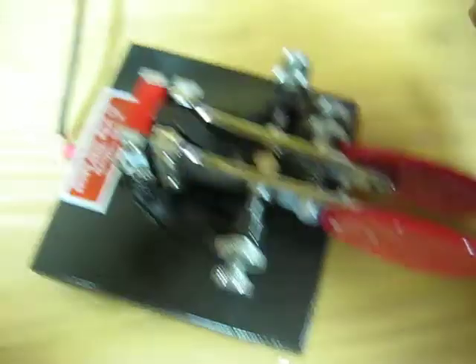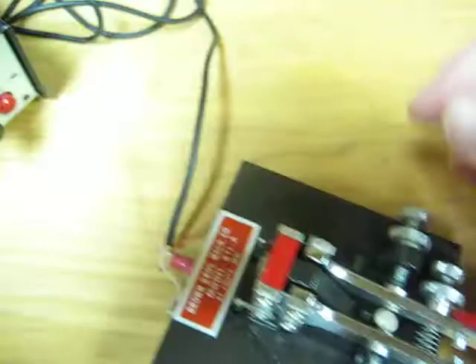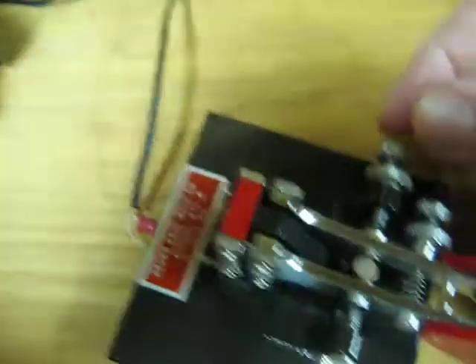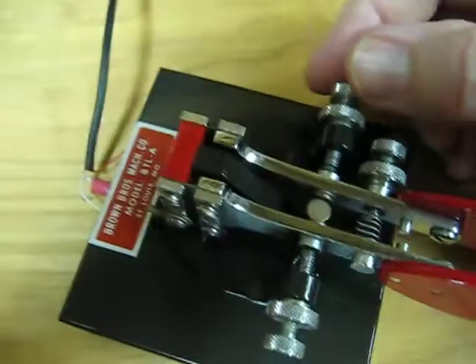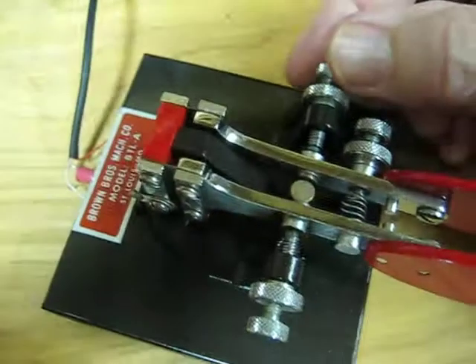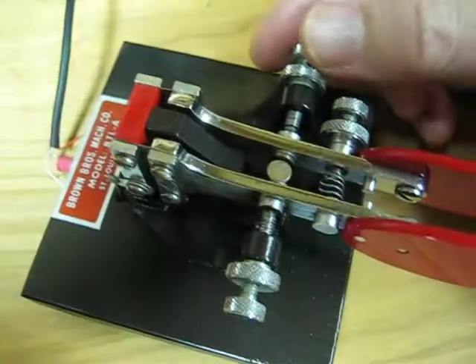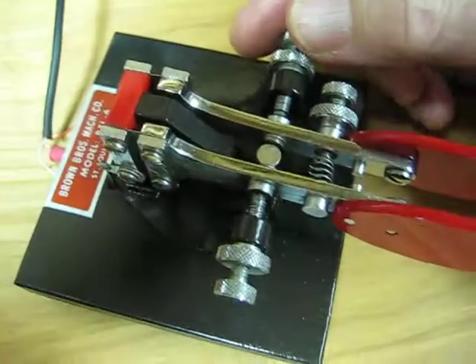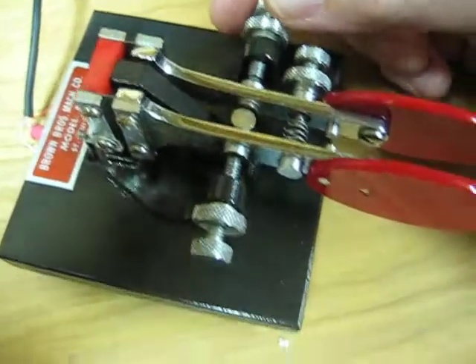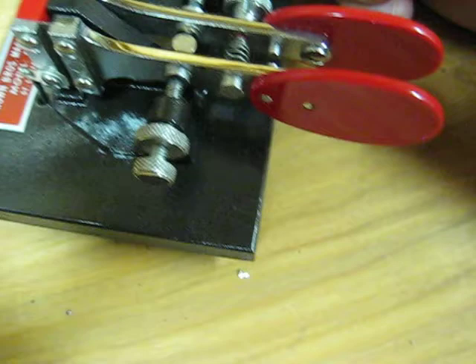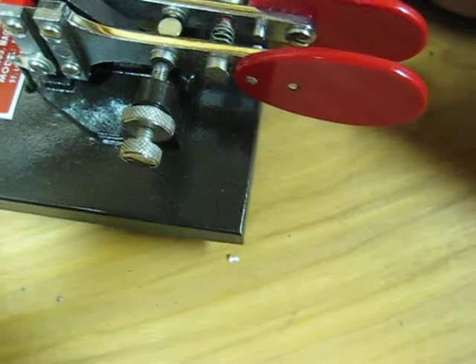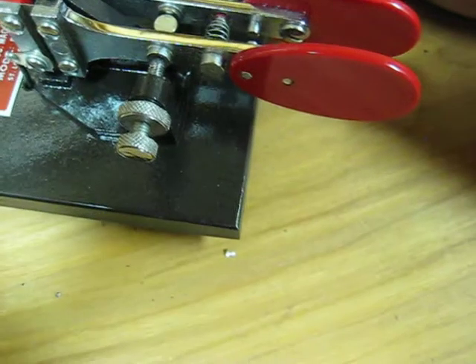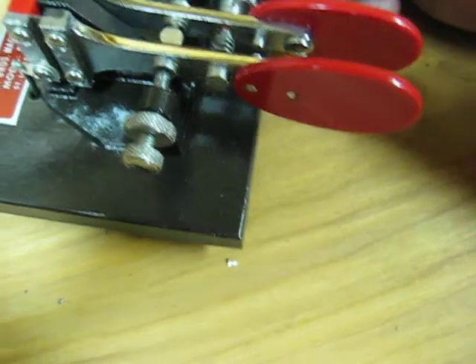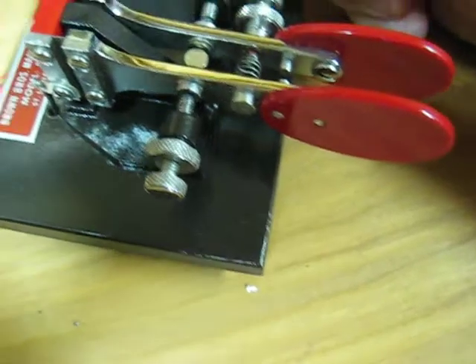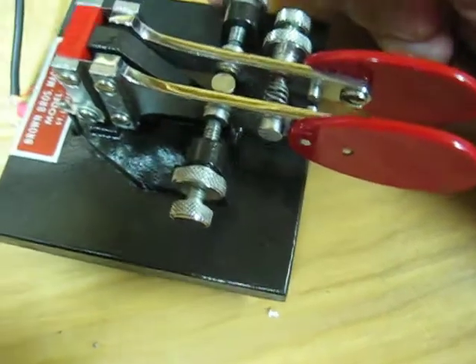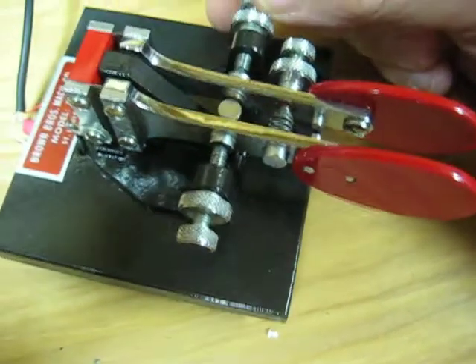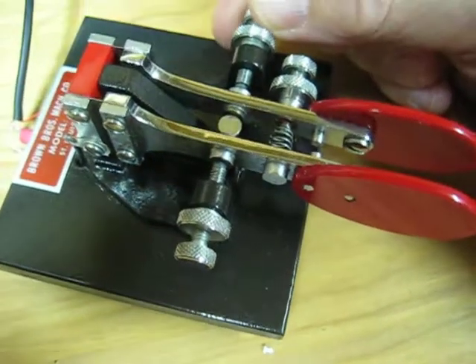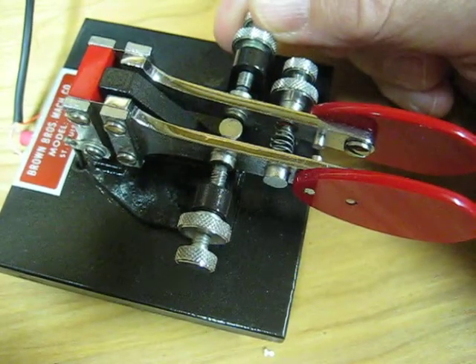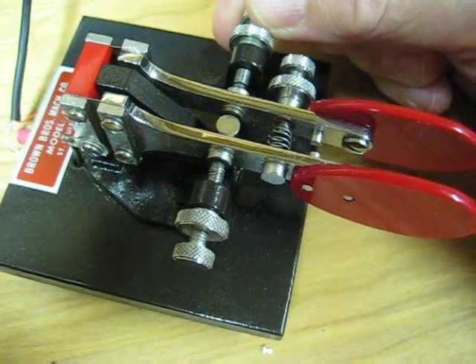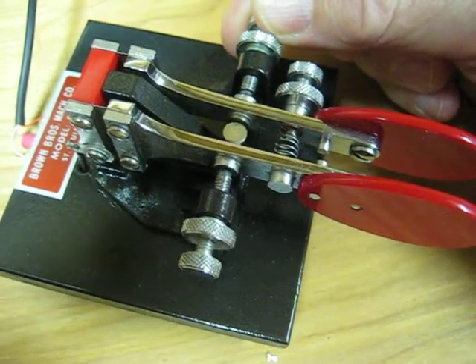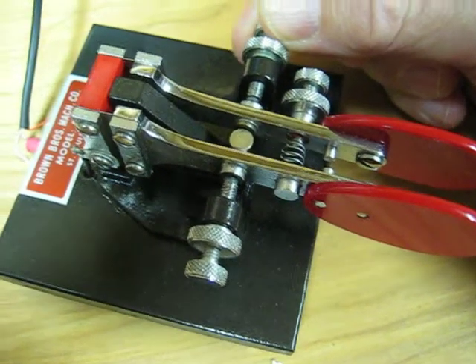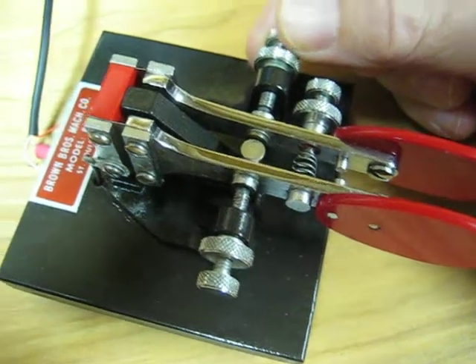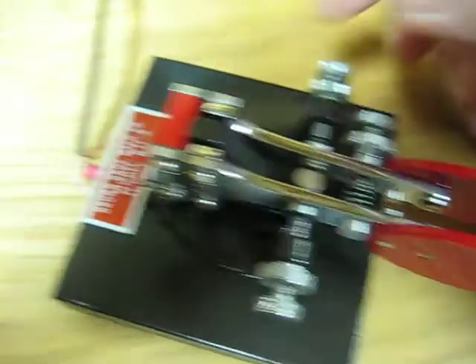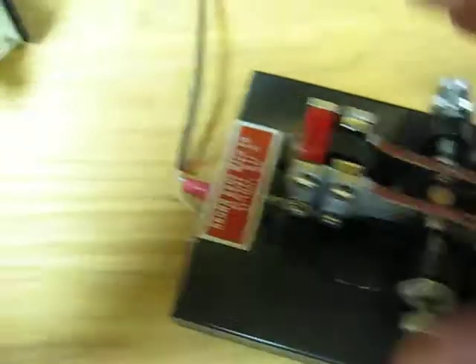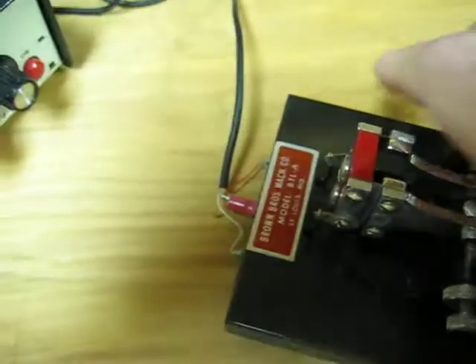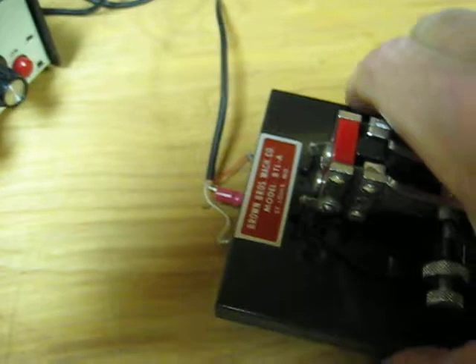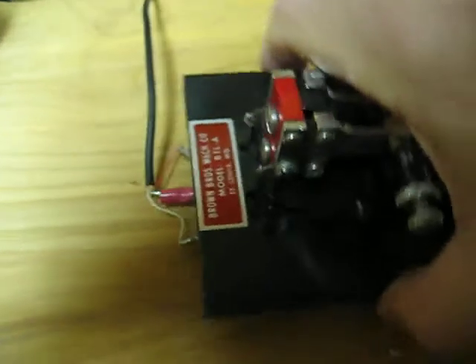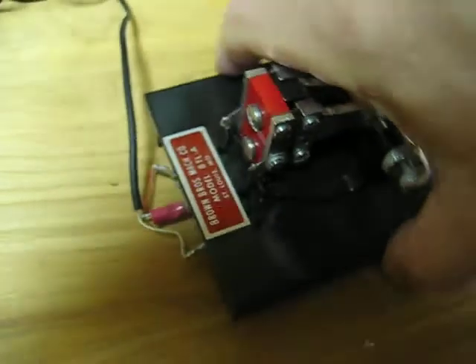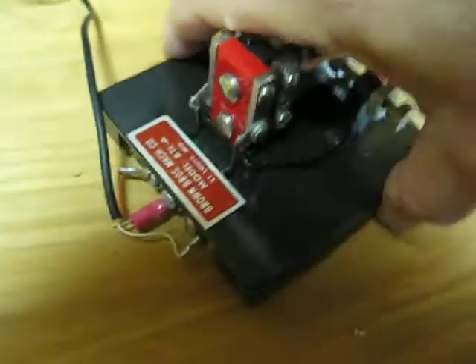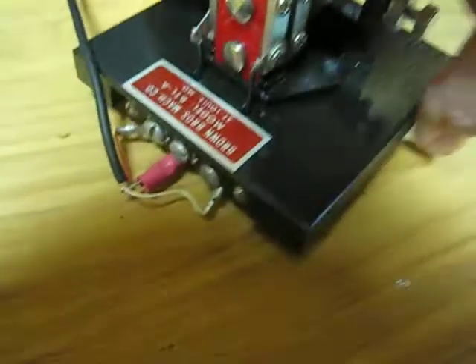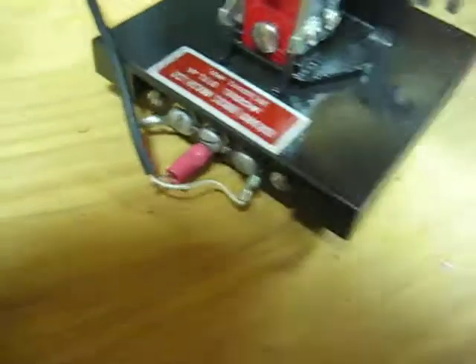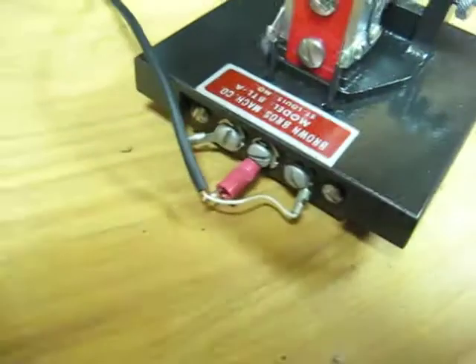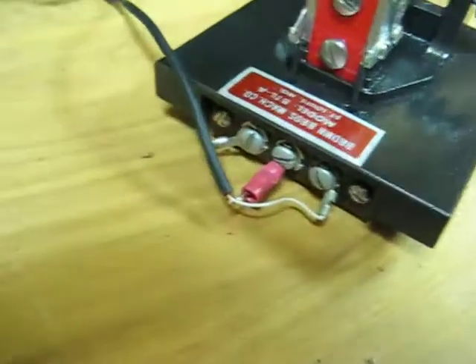It's fully adjustable. You can adjust your gap down to just a gnat's hair if you want to. Back here on the back is your connection.